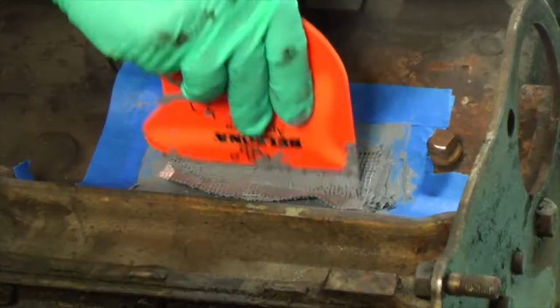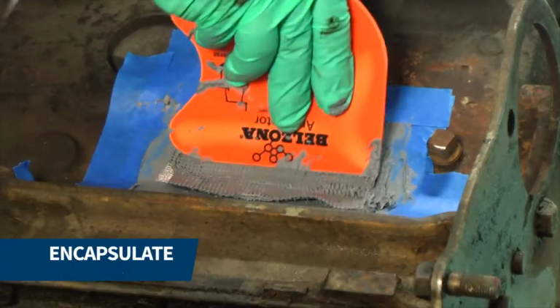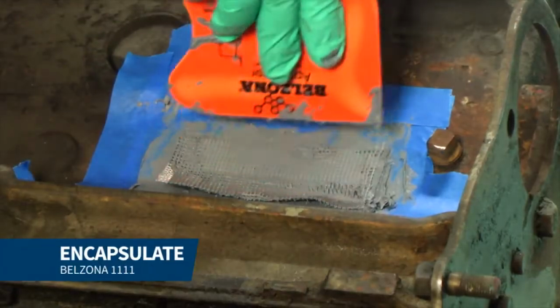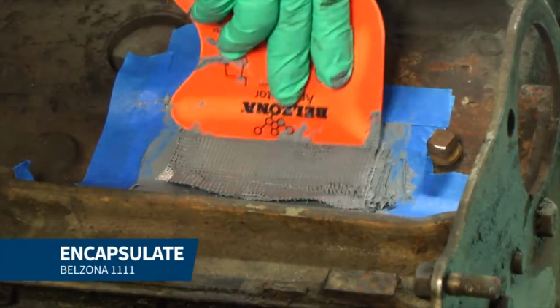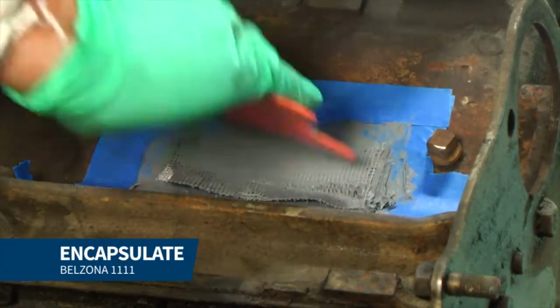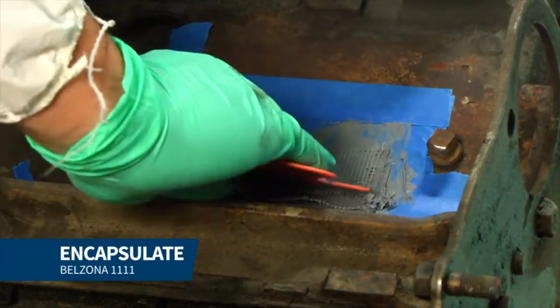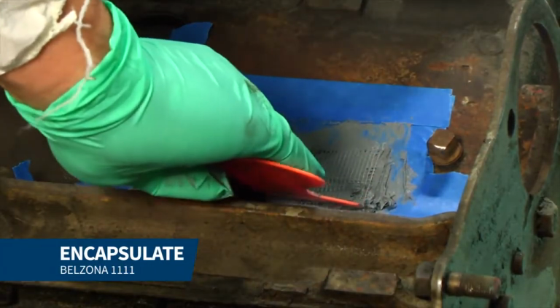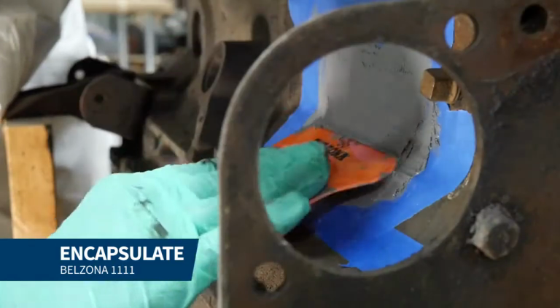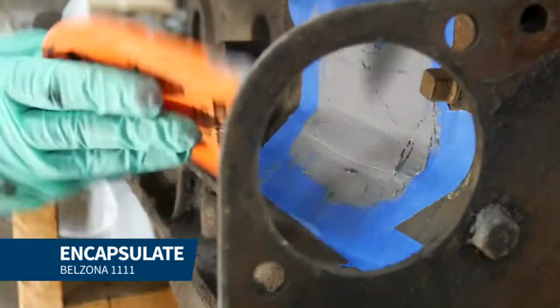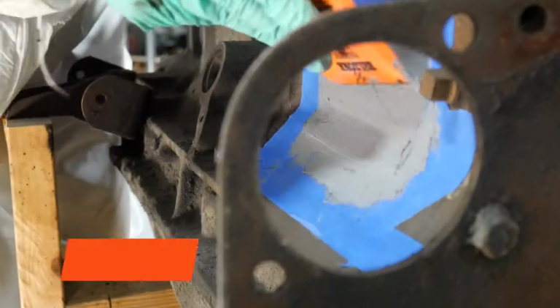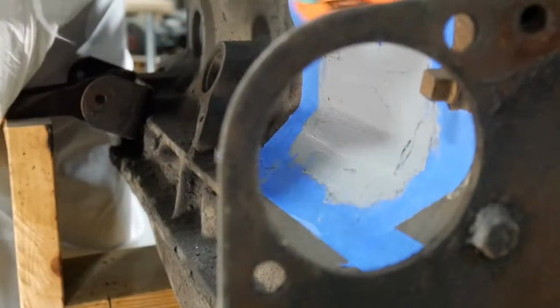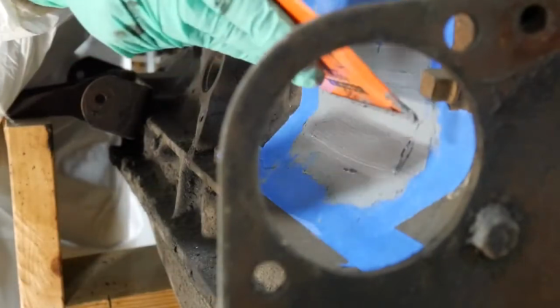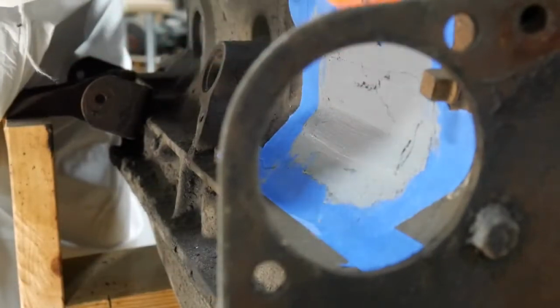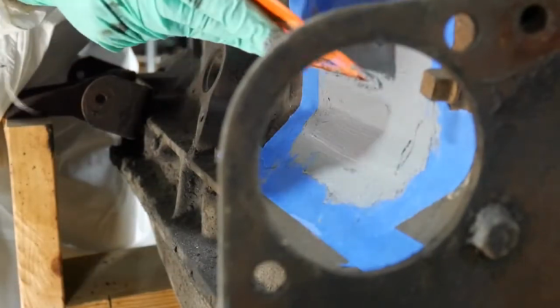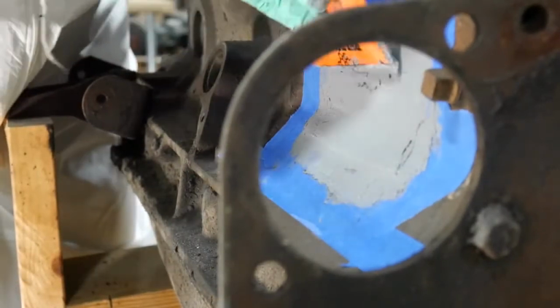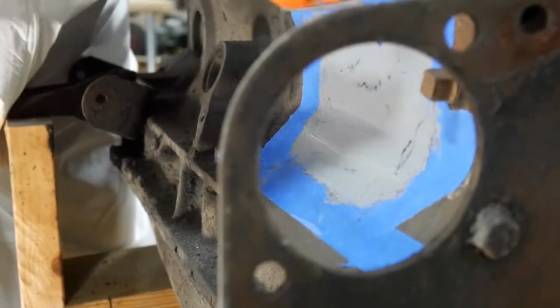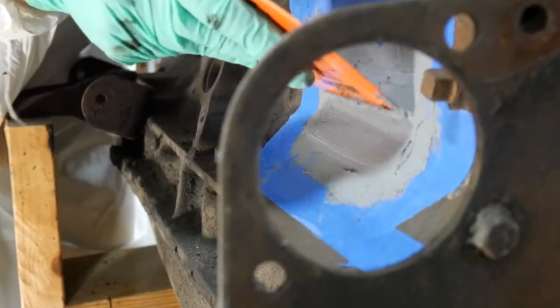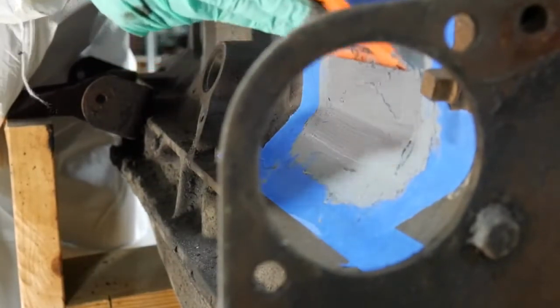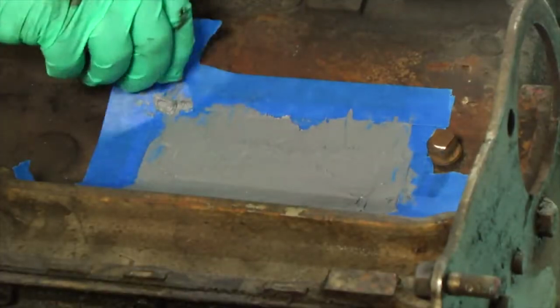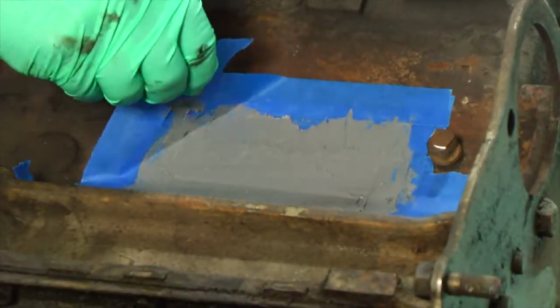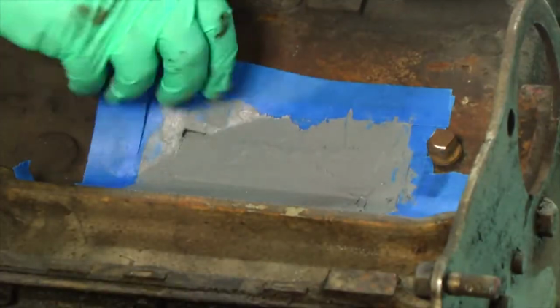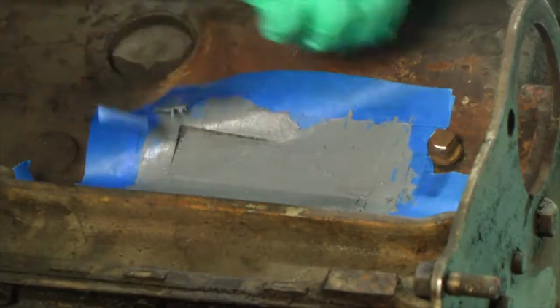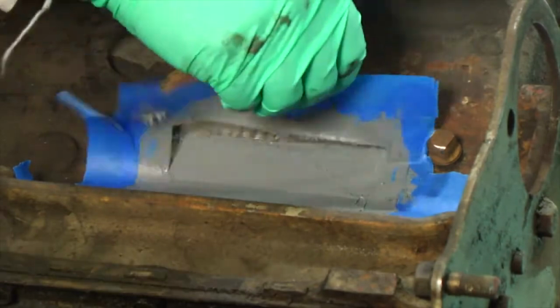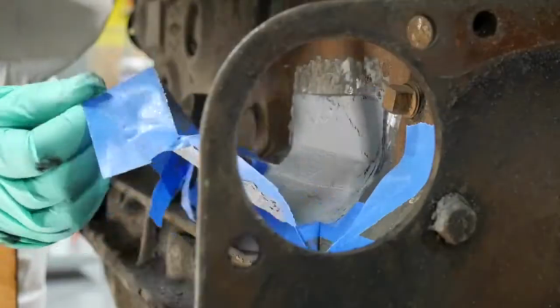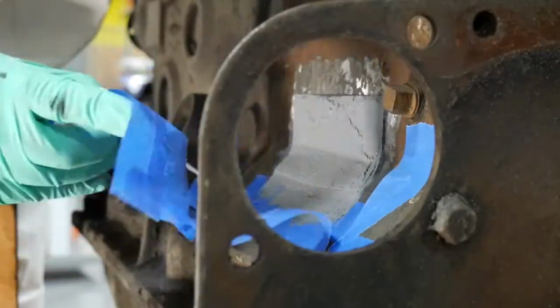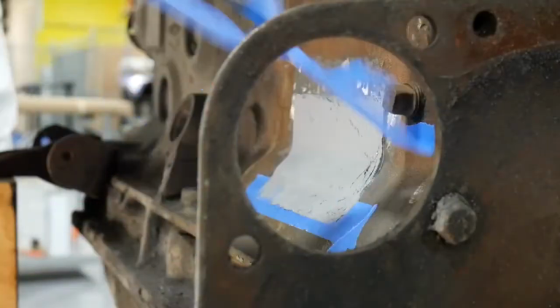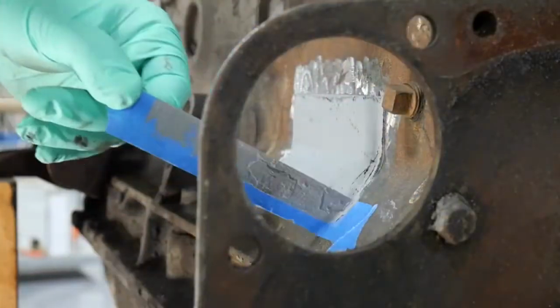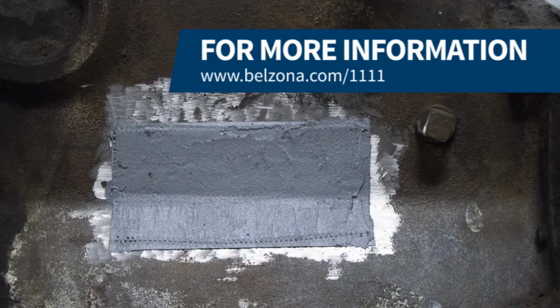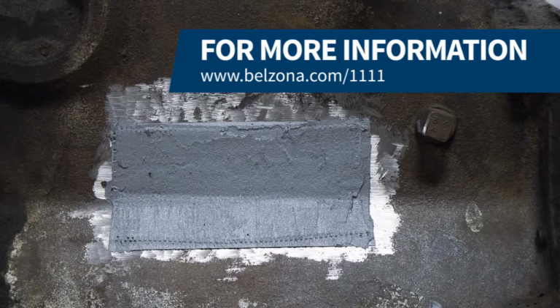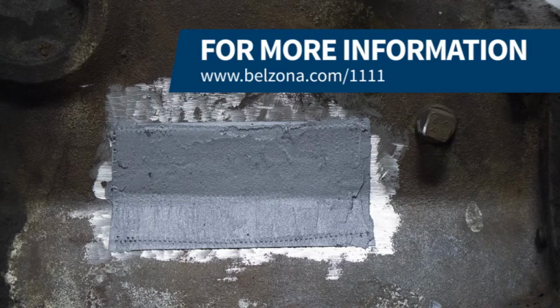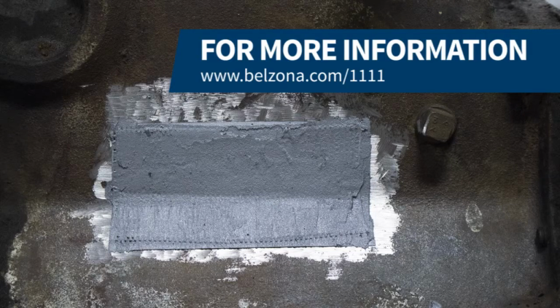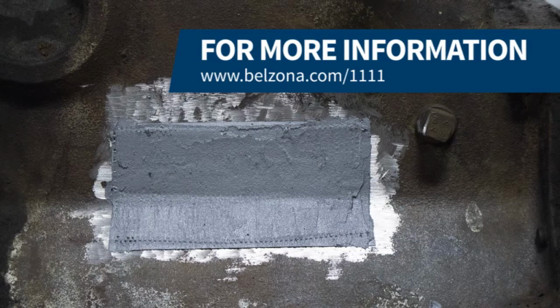Finally, we added another layer of Belzona 1111 onto the entire repair area to create a buildup of approximately 1/8 of an inch. We then removed the masking tape and let the product cure. The application is now complete.